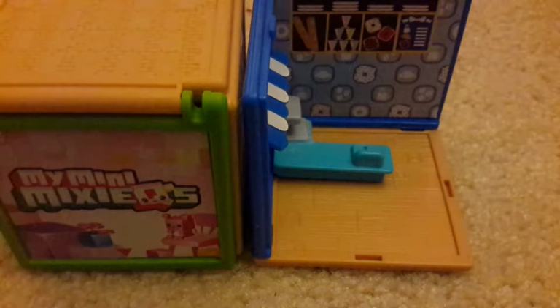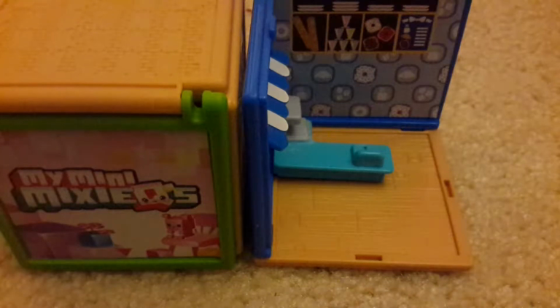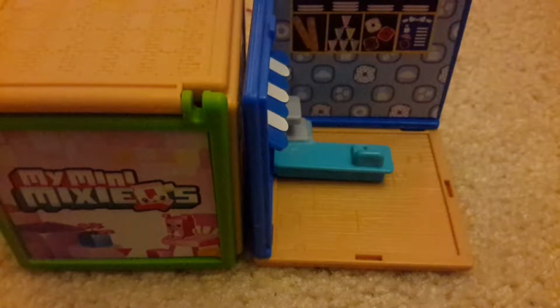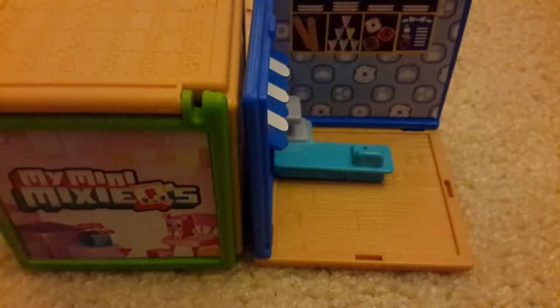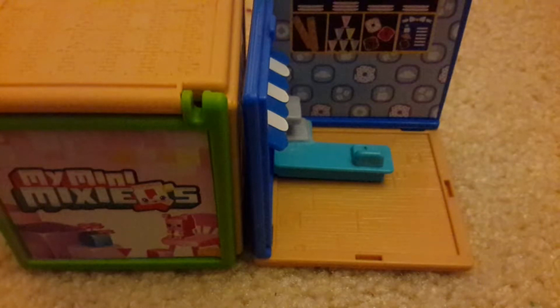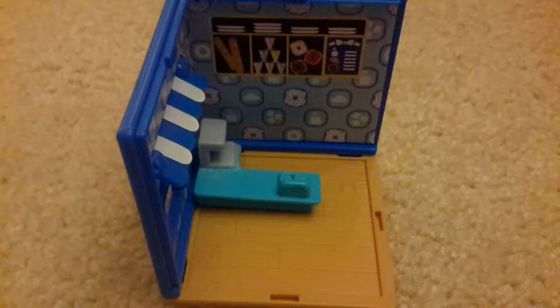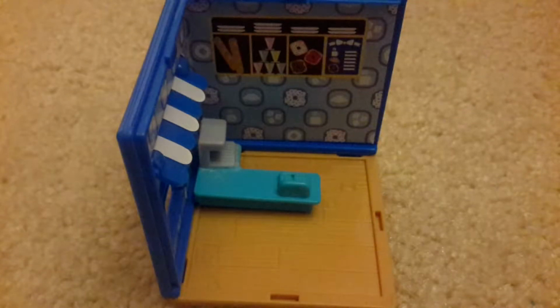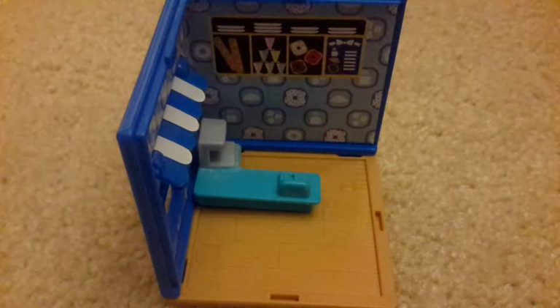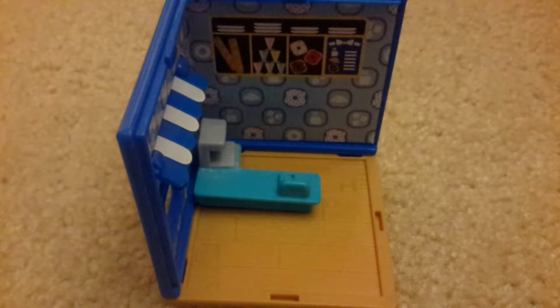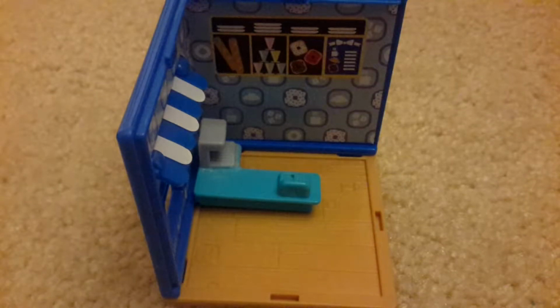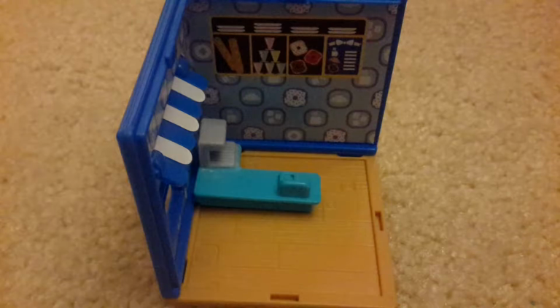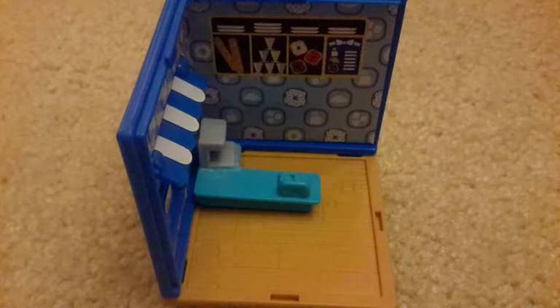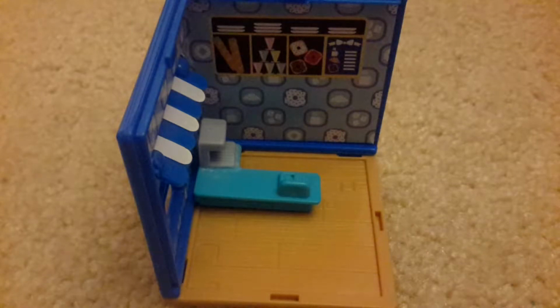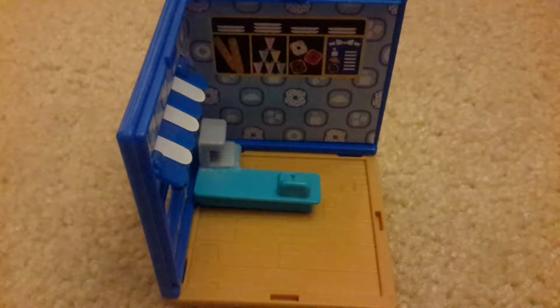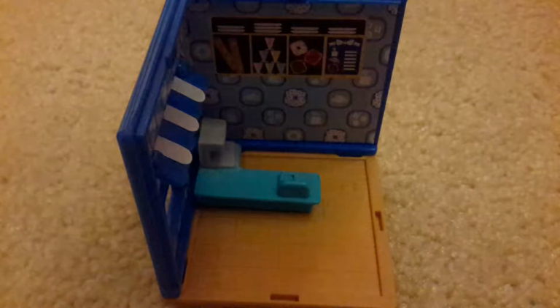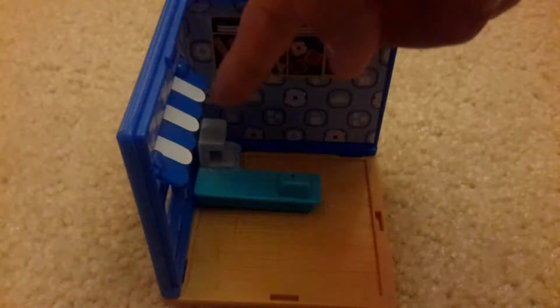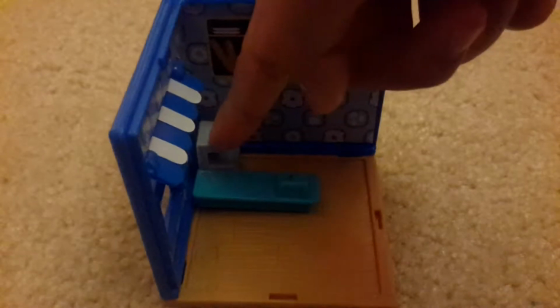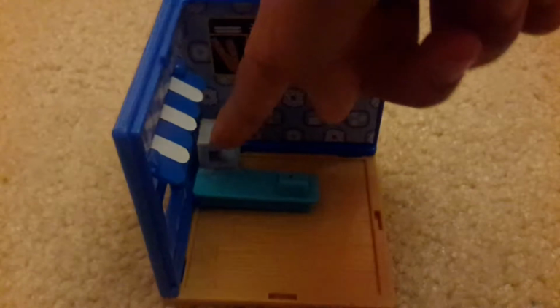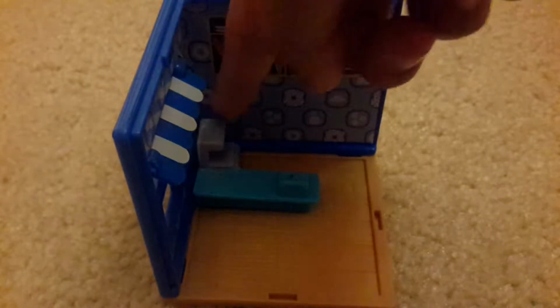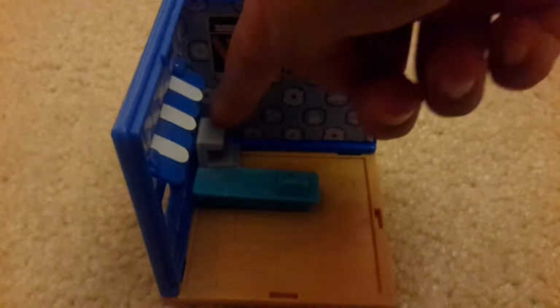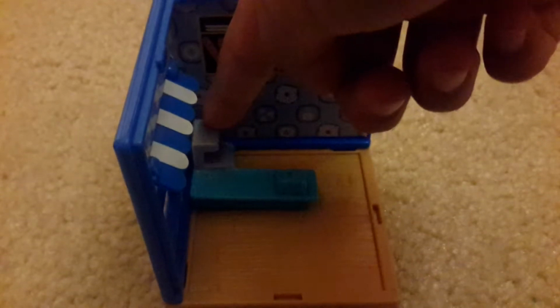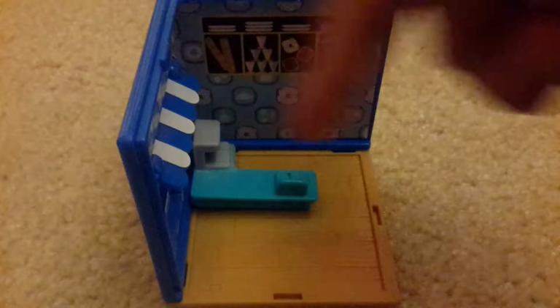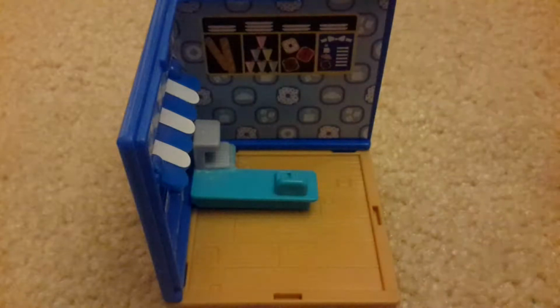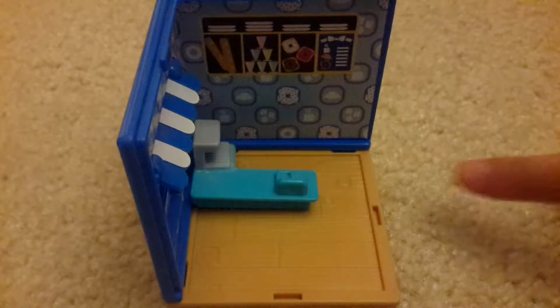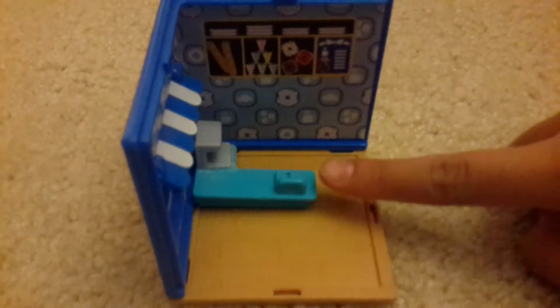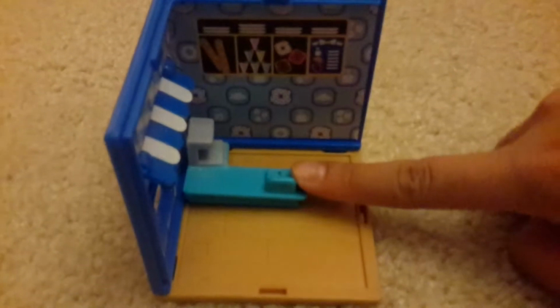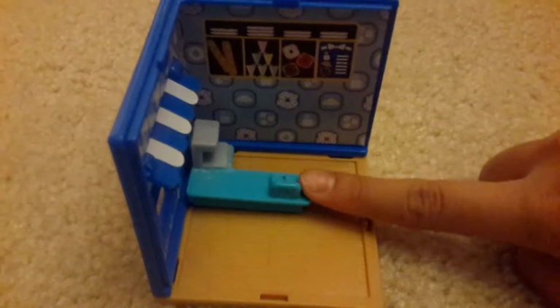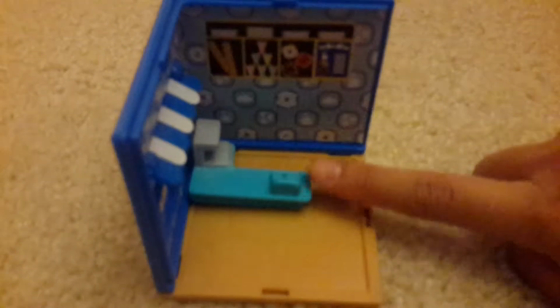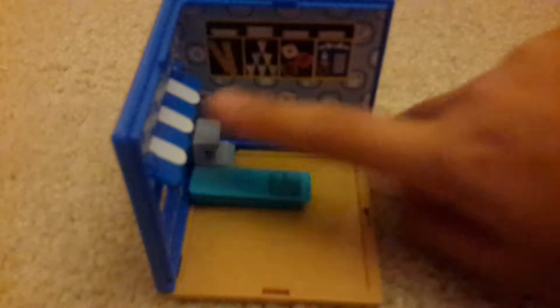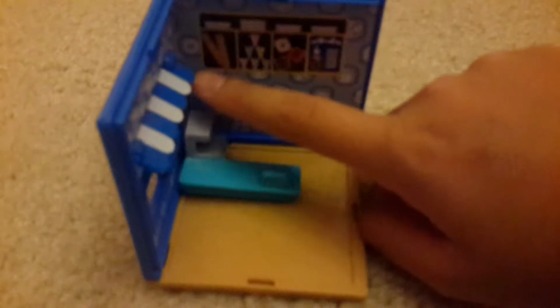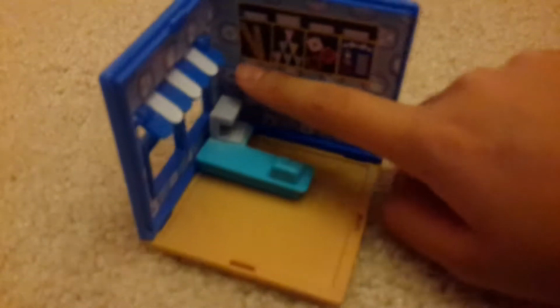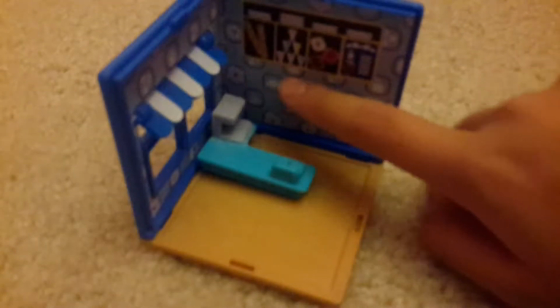So let's get started. This is the Mini Mixies Cafe. It has a place where you can get drinks, a little register, and food on the walls.